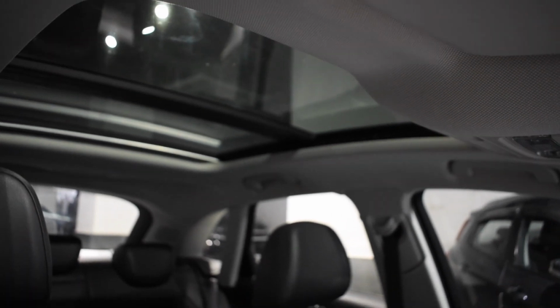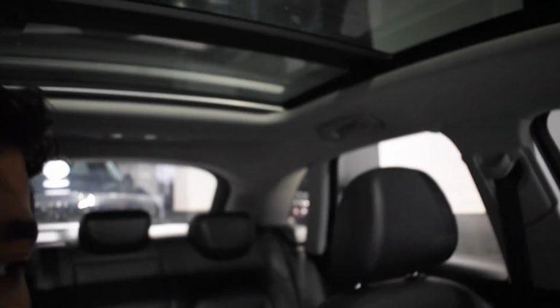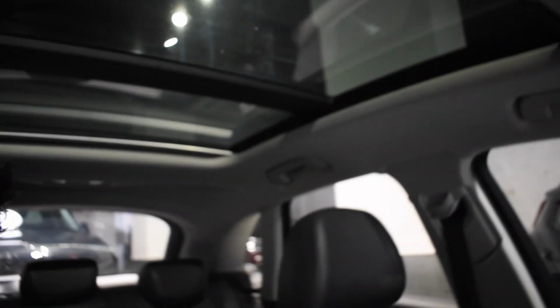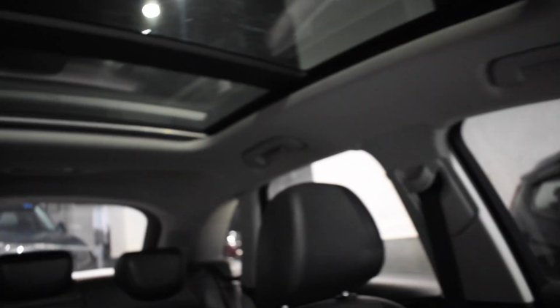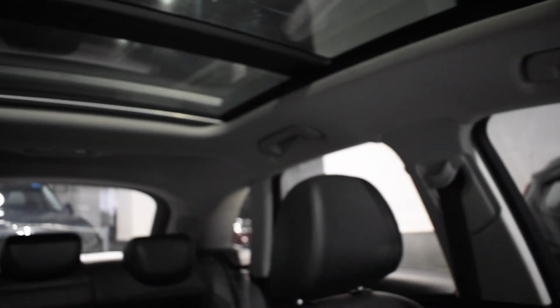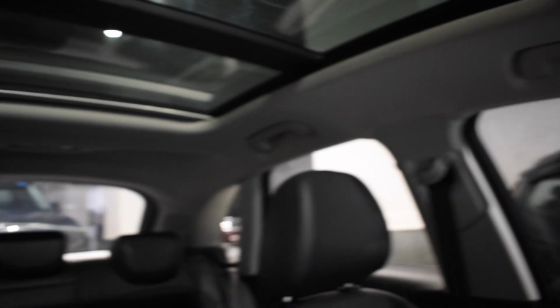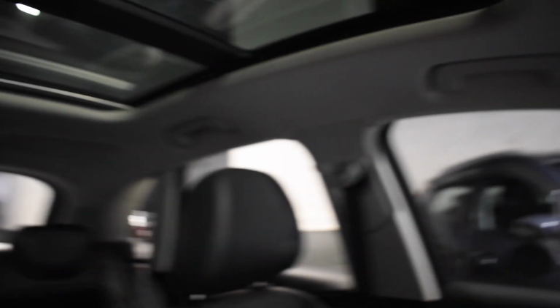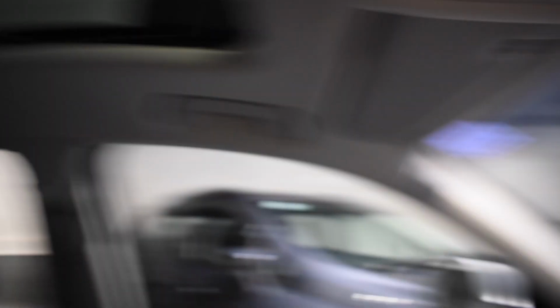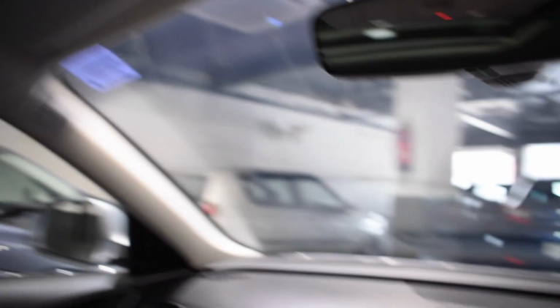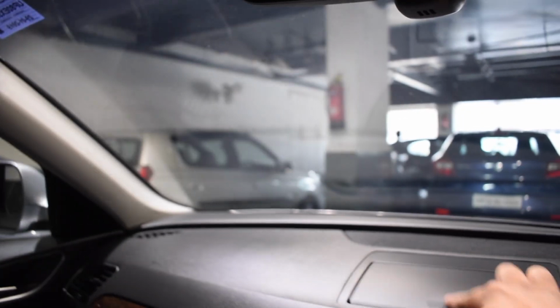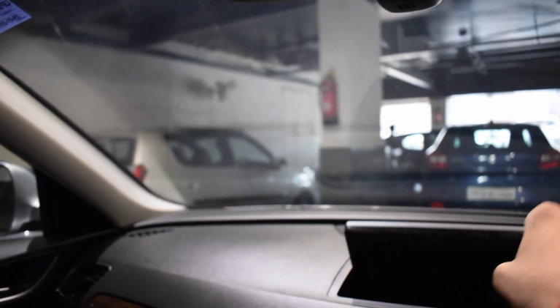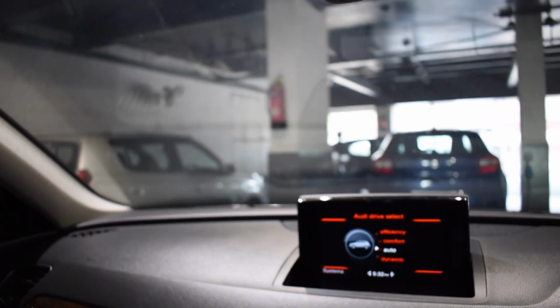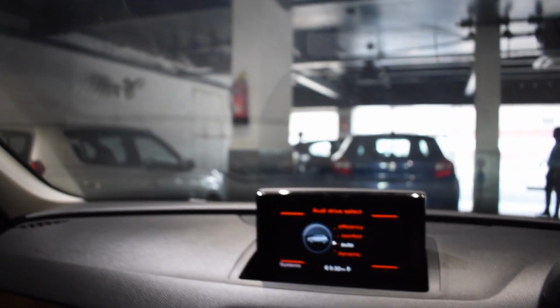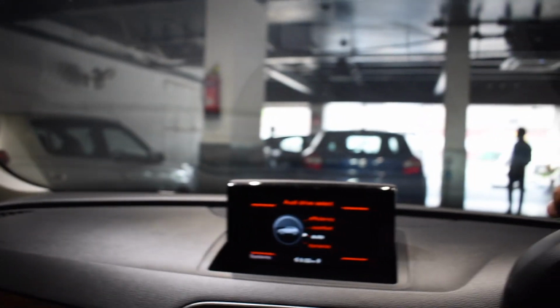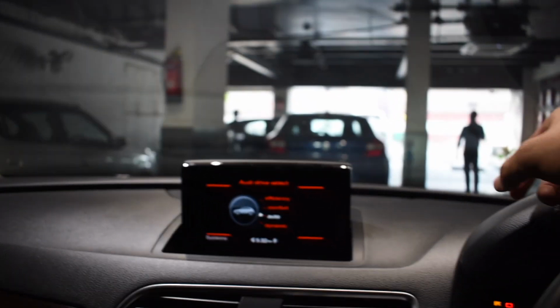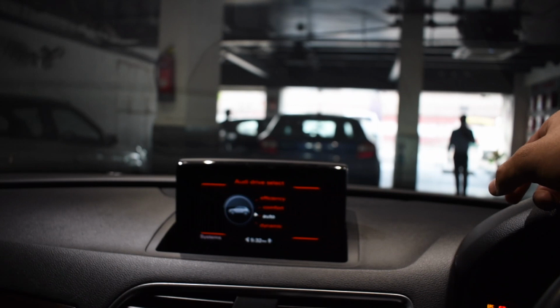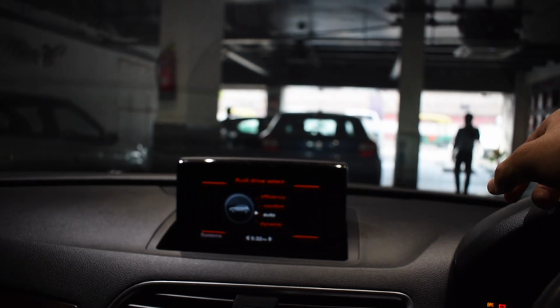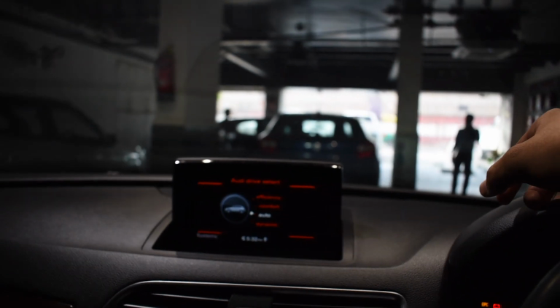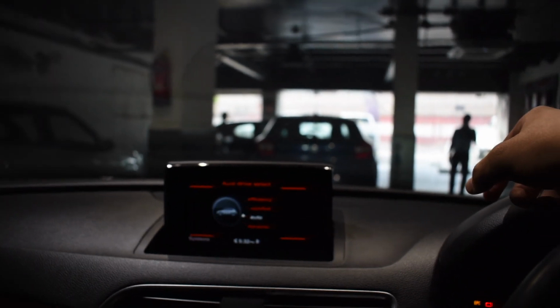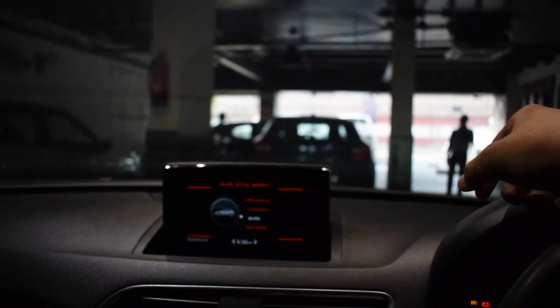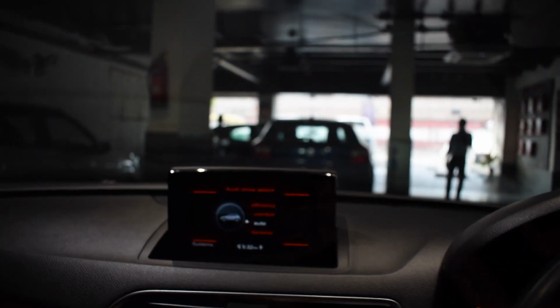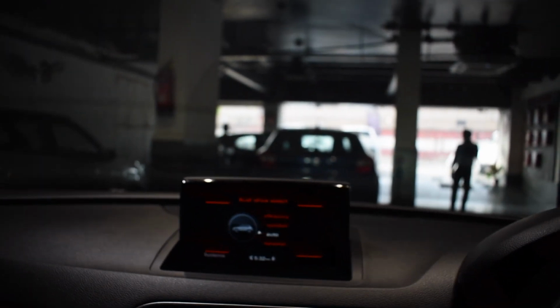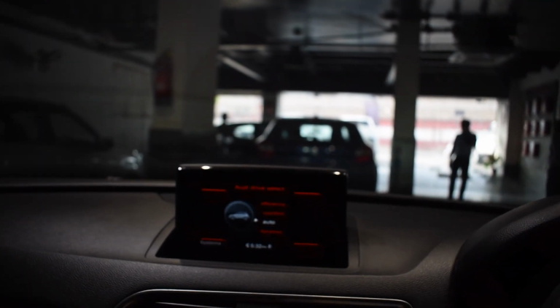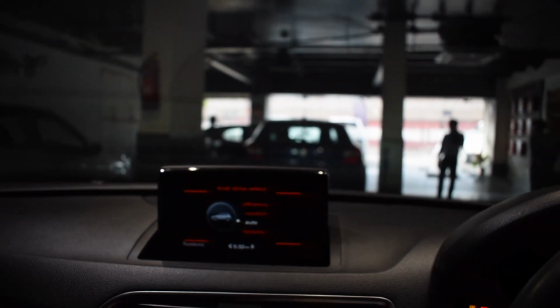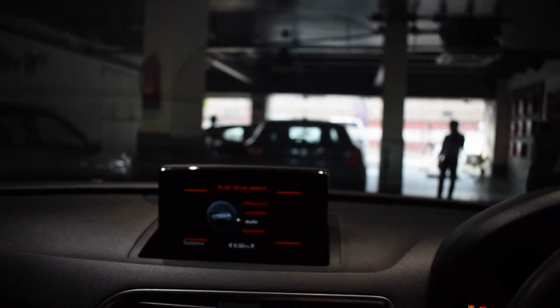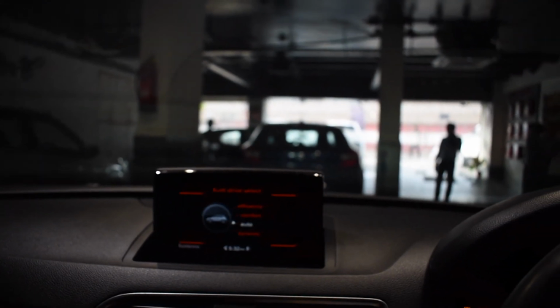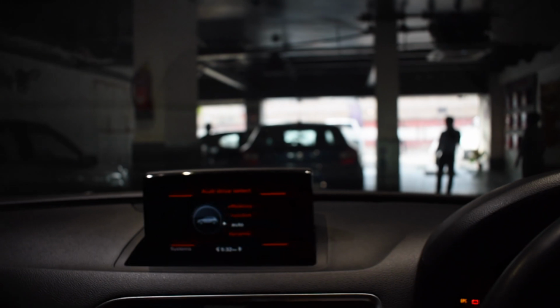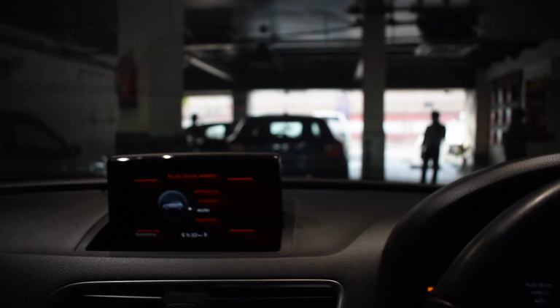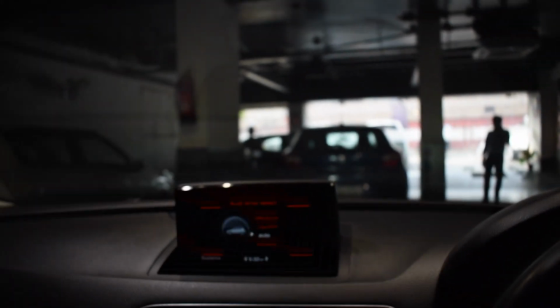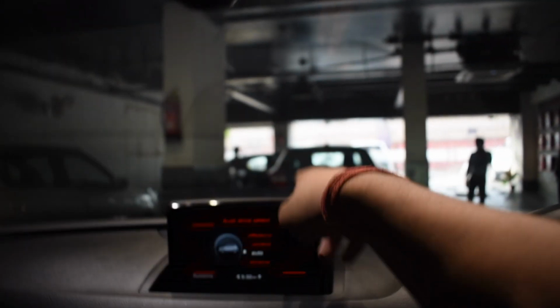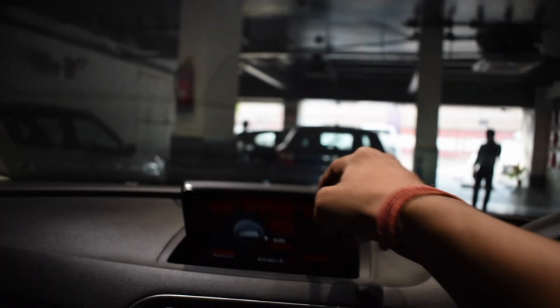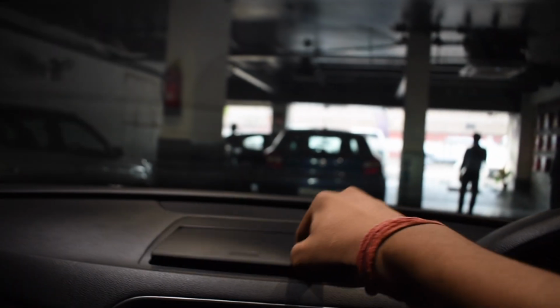Let's go to the rear seat. This is the display which tells you the efficiency, comfort, and auto-dynamic modes — you can change the drive mode from here.